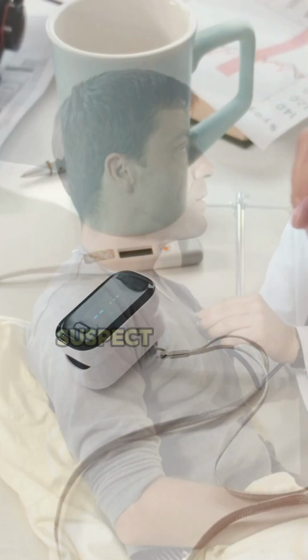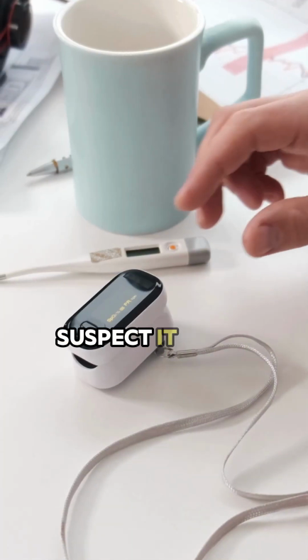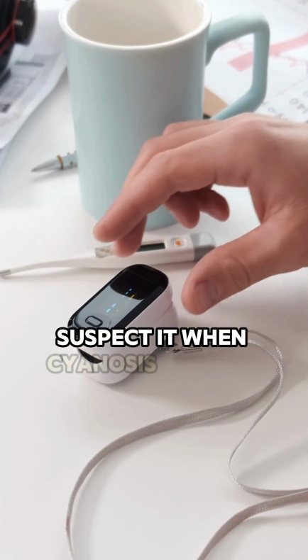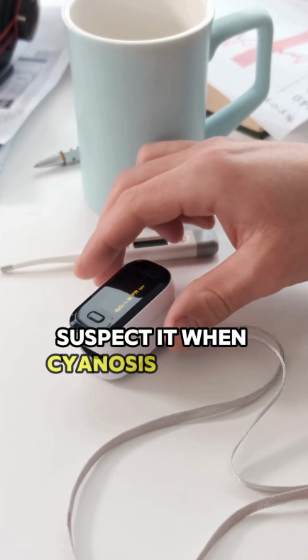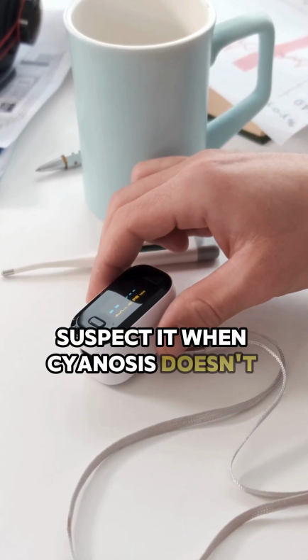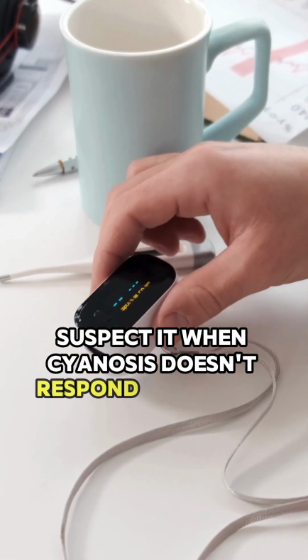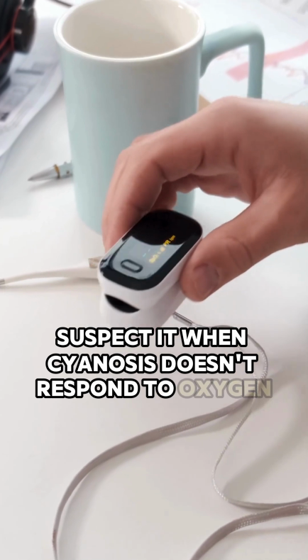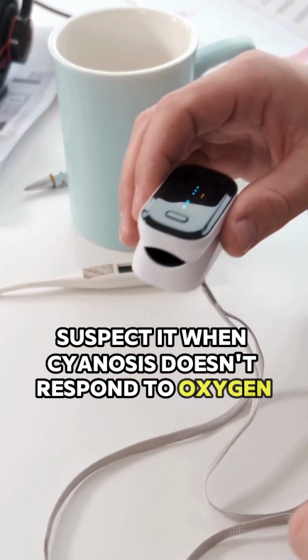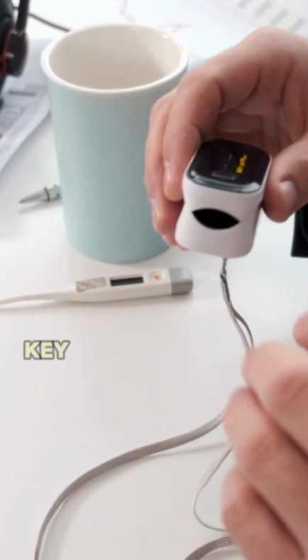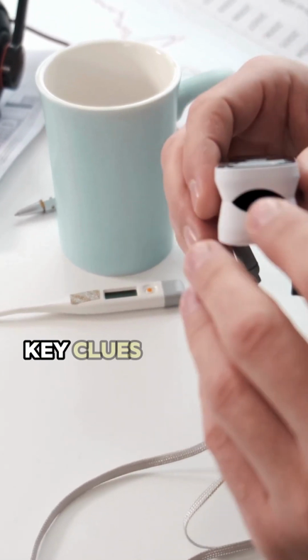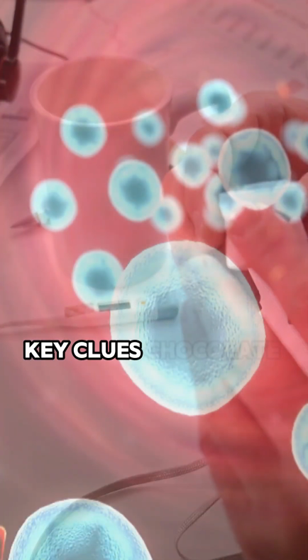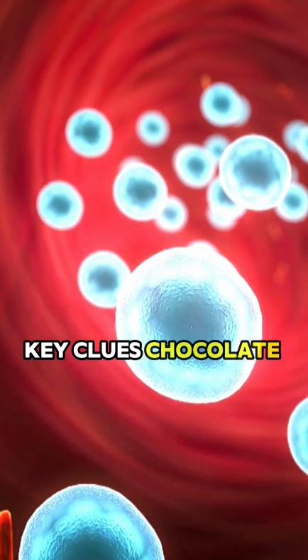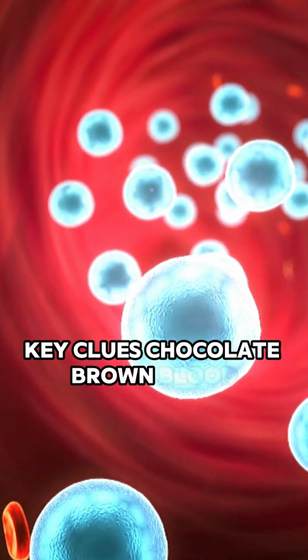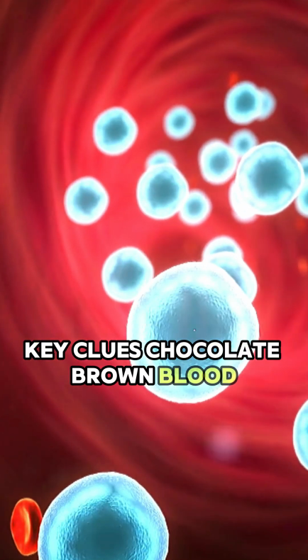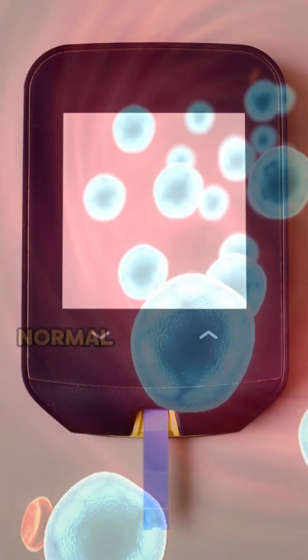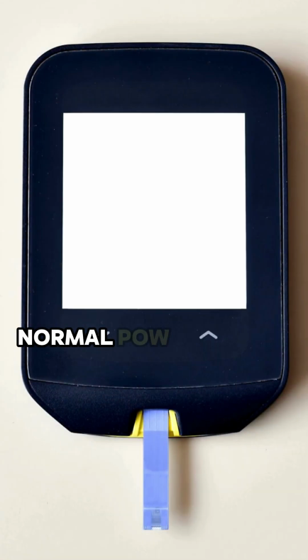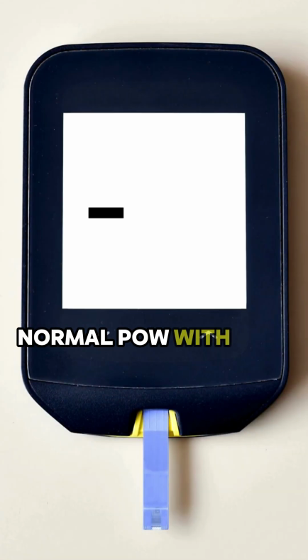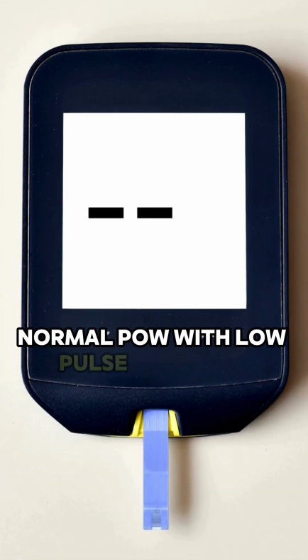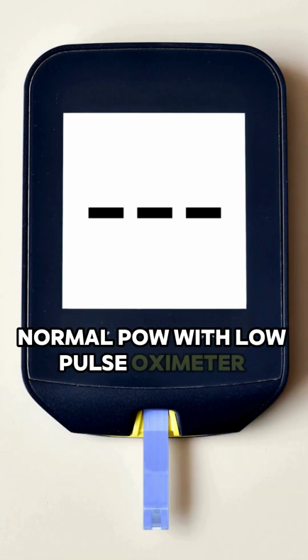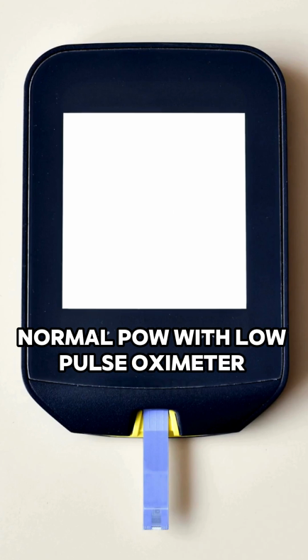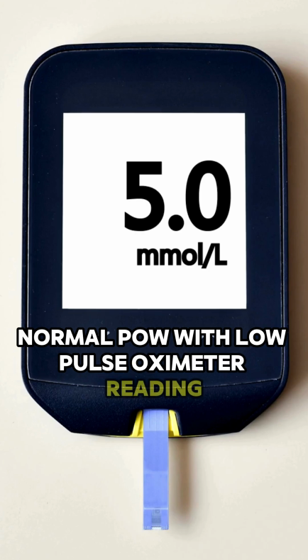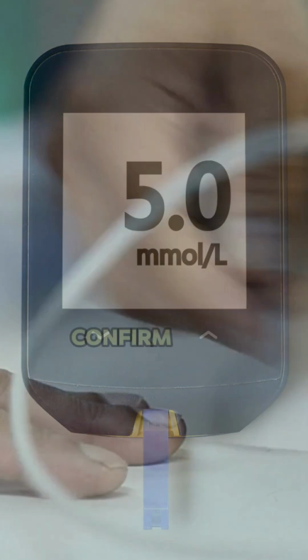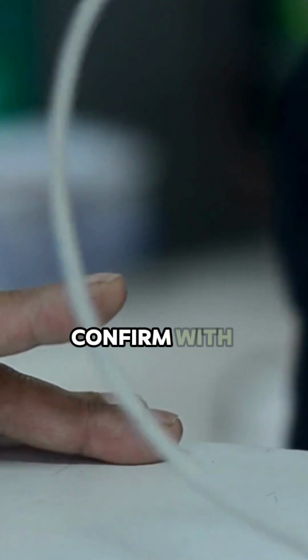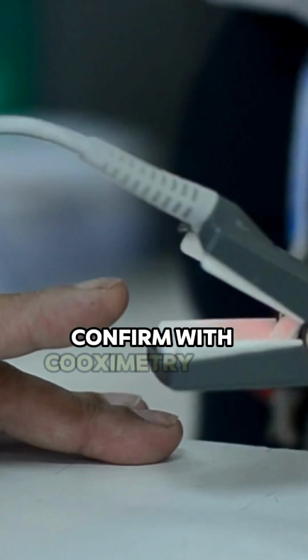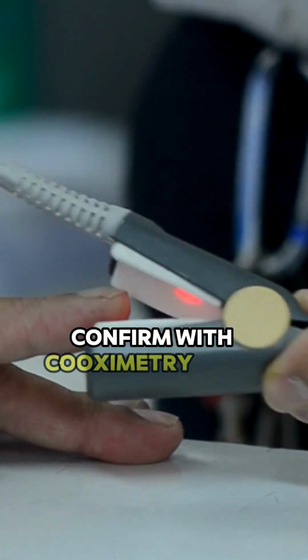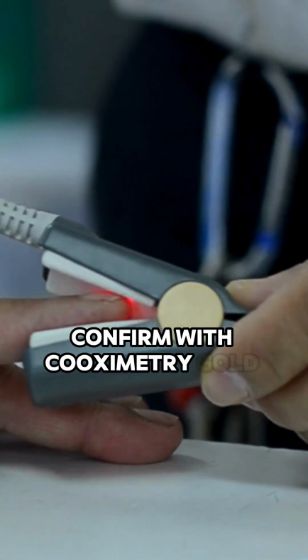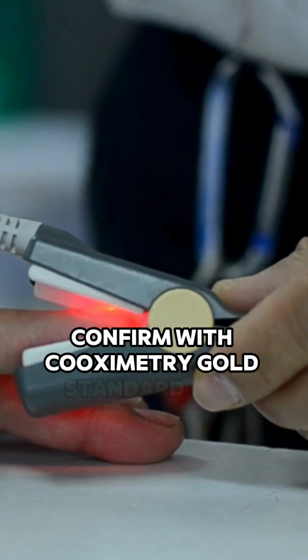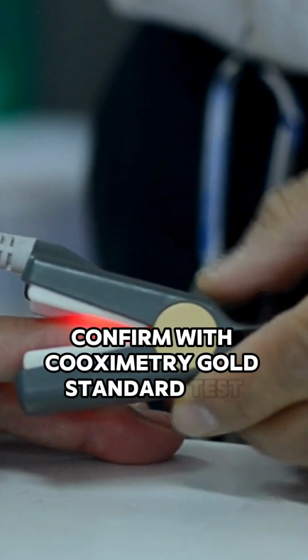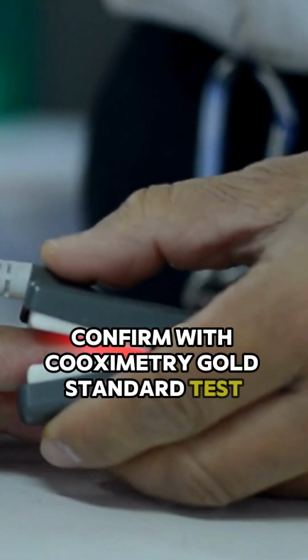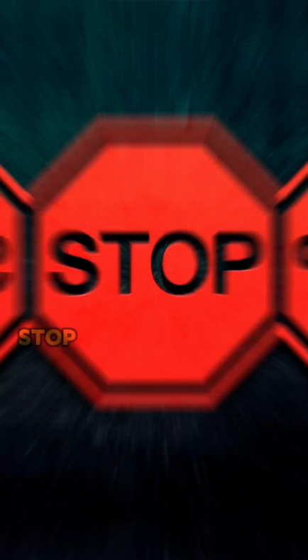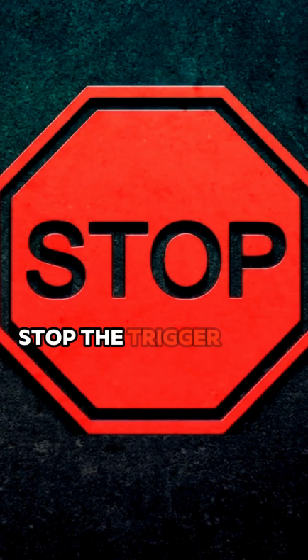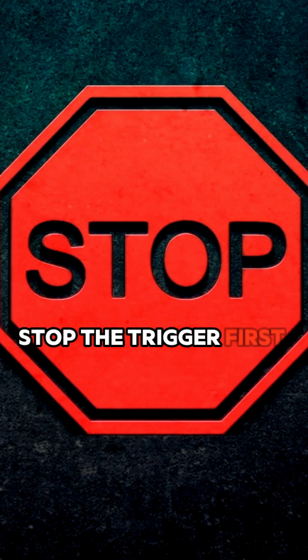It's suspected when cyanosis doesn't respond to oxygen. Key clues: chocolate brown blood, normal PaO₂ with low pulse oximeter reading. Confirm with co-oximetry — the gold standard test. Stop the trigger first.